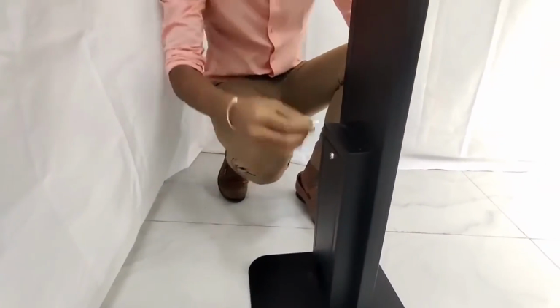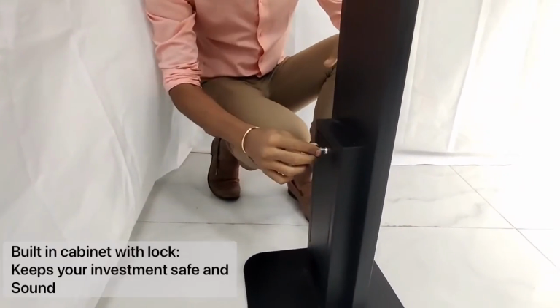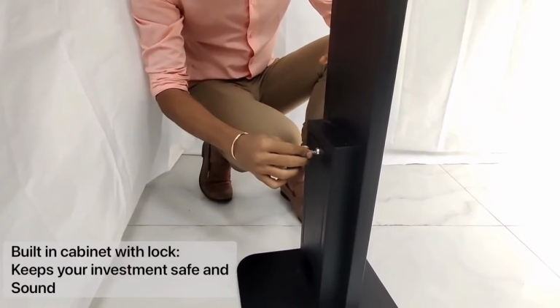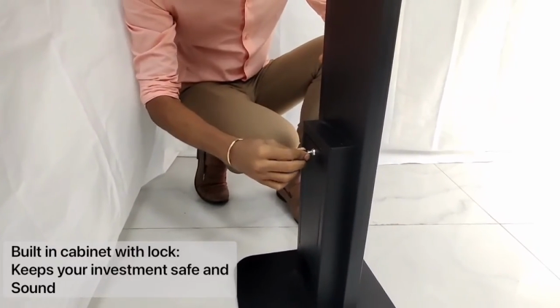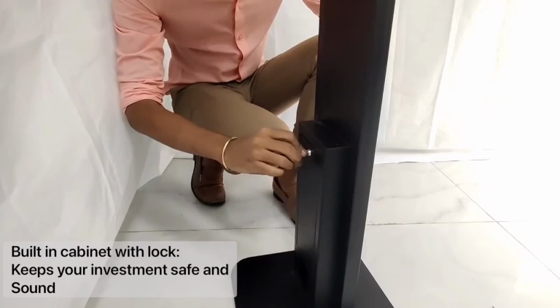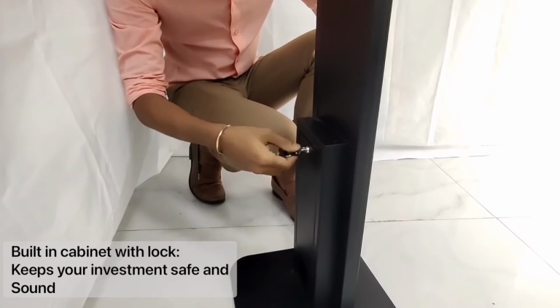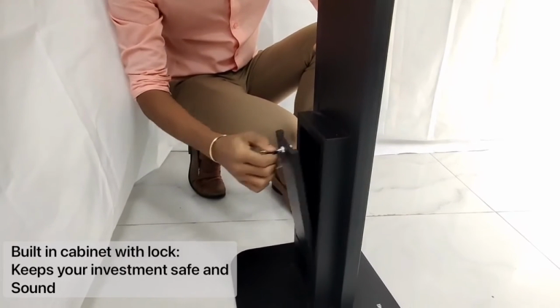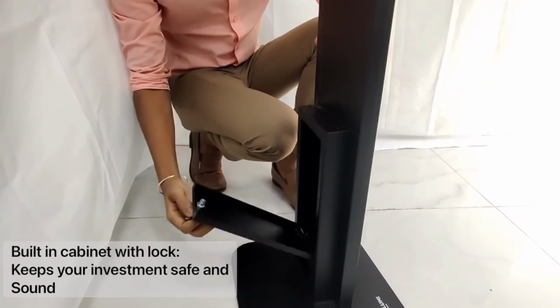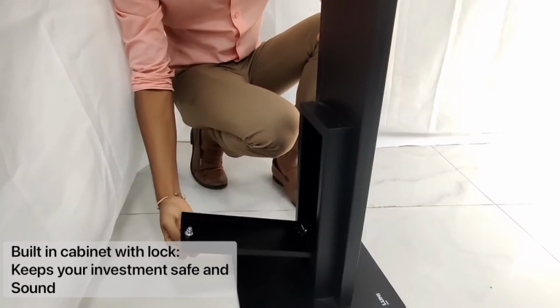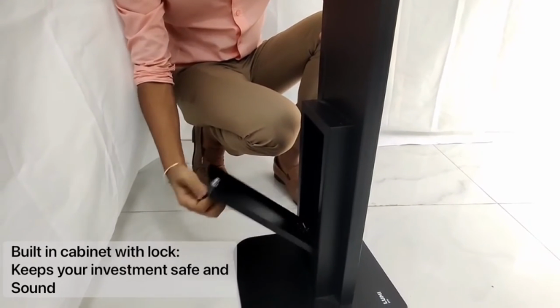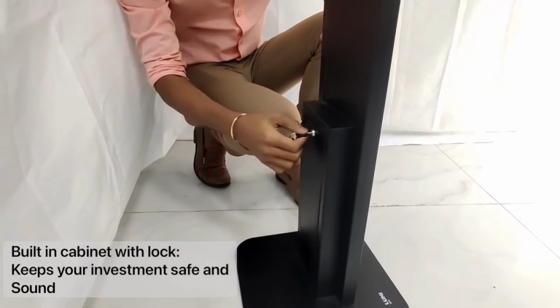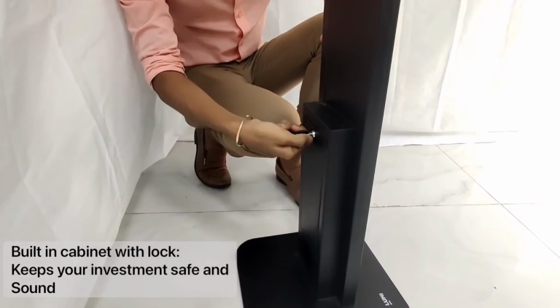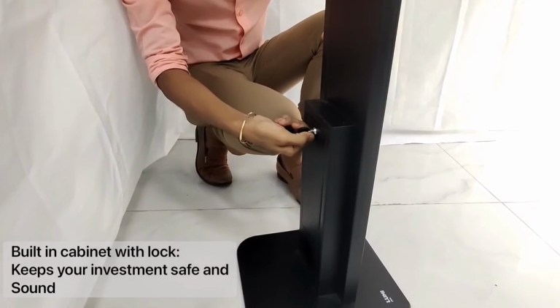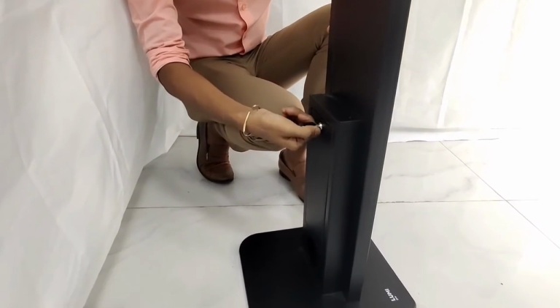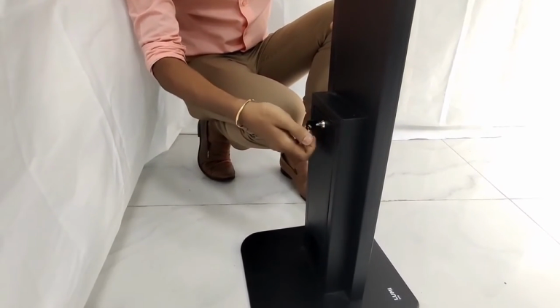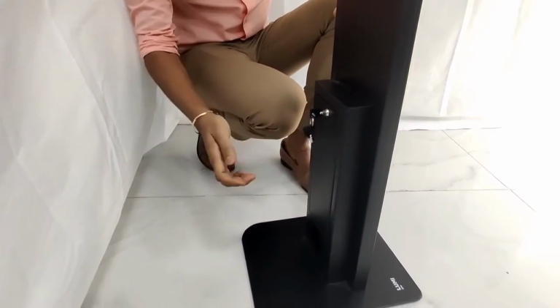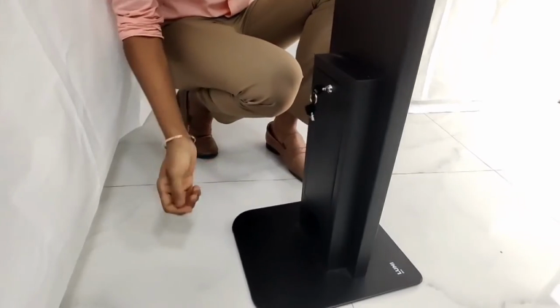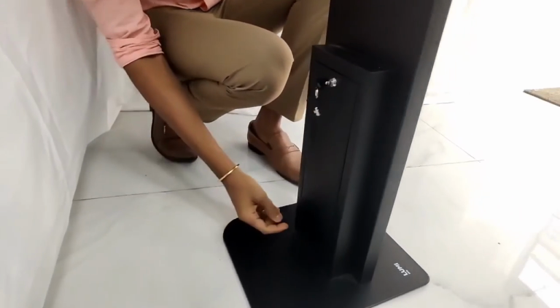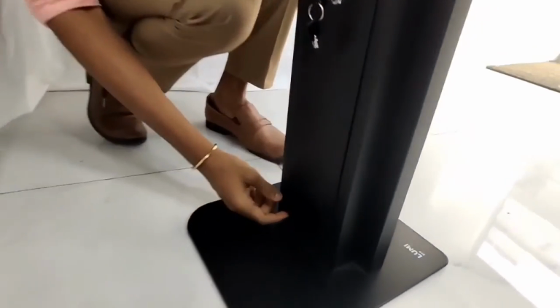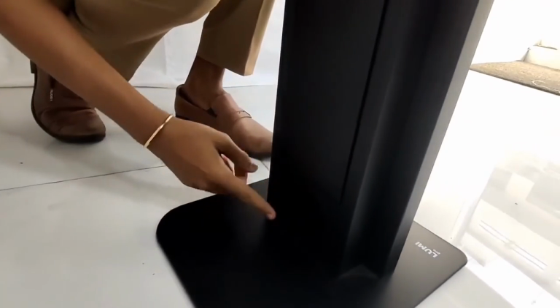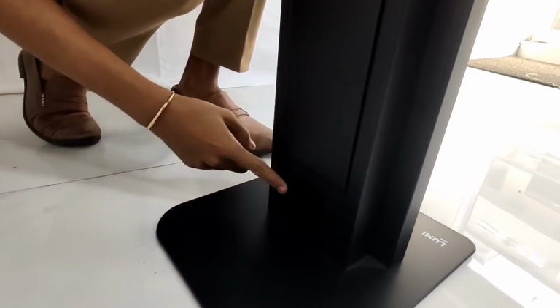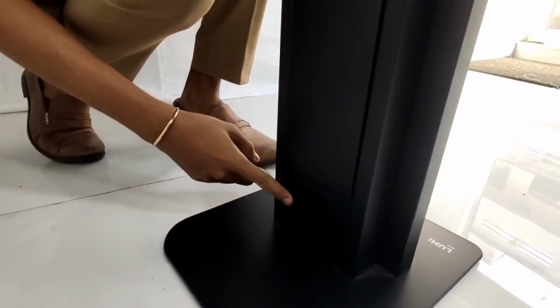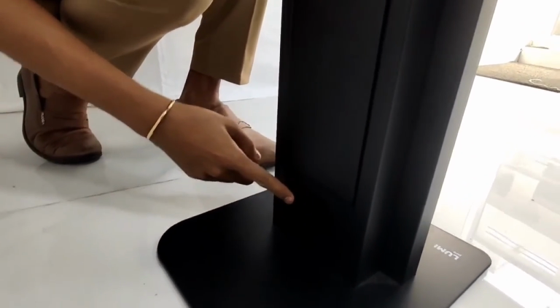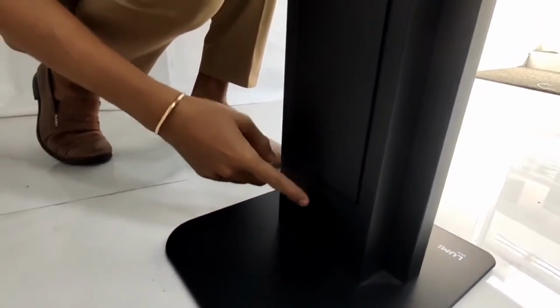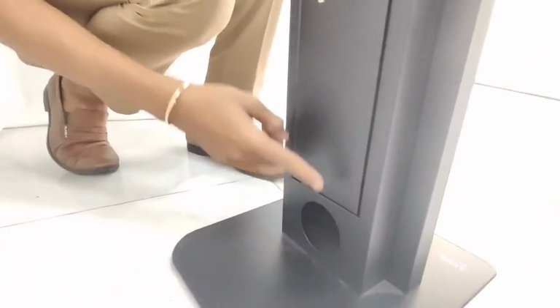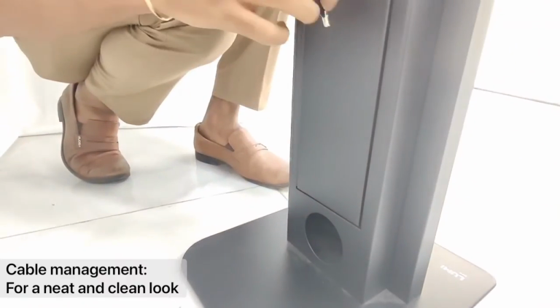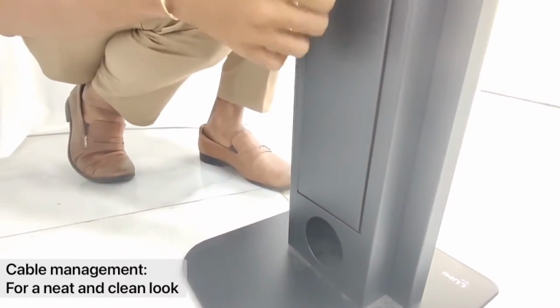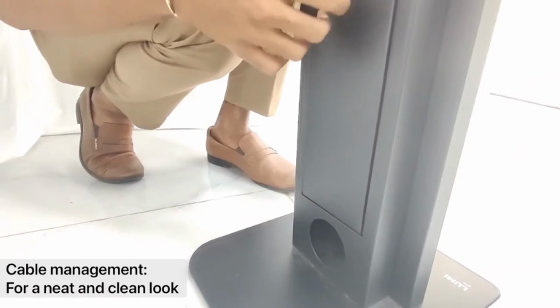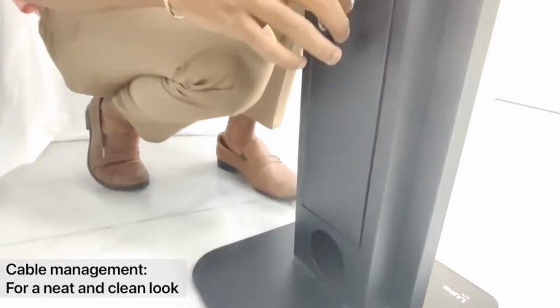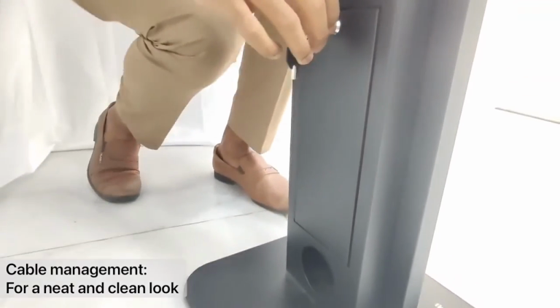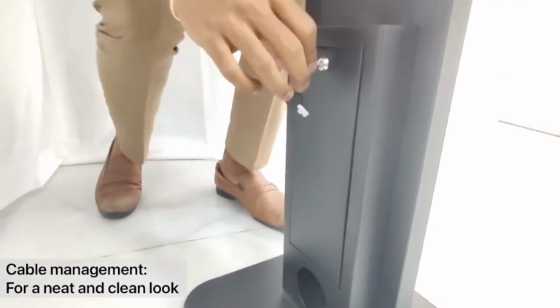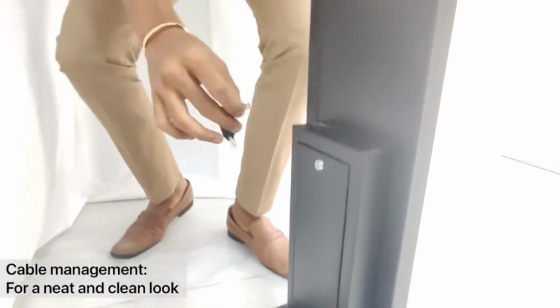There is a built-in cabinet with lock which keeps your investment safe and sound, and rear cable management for a neat and clean look.